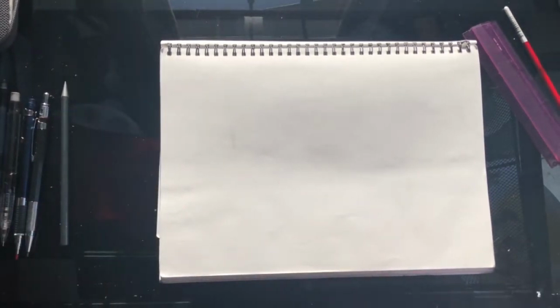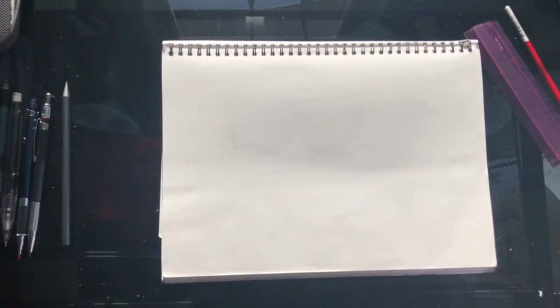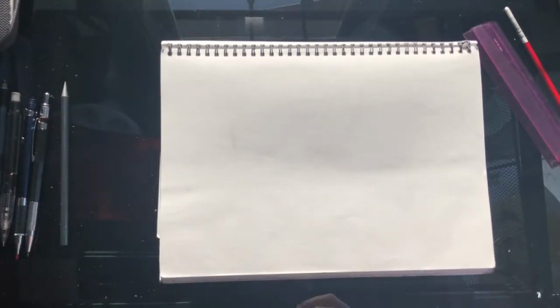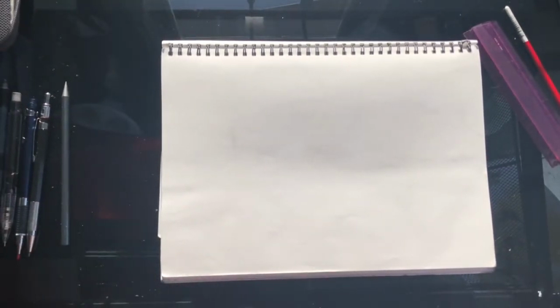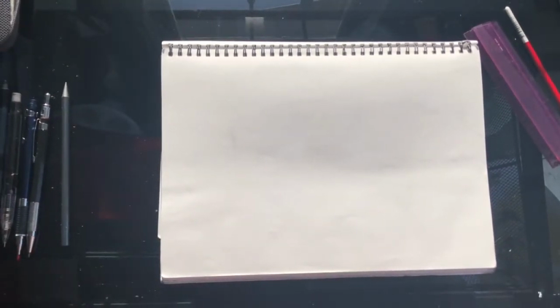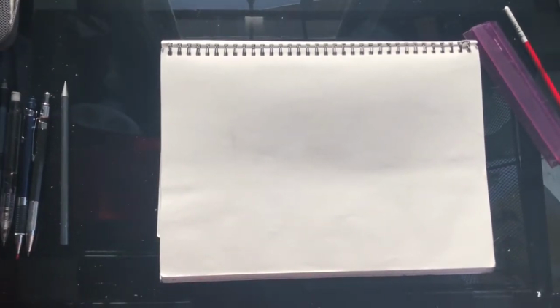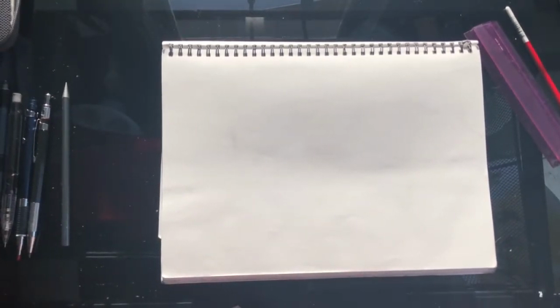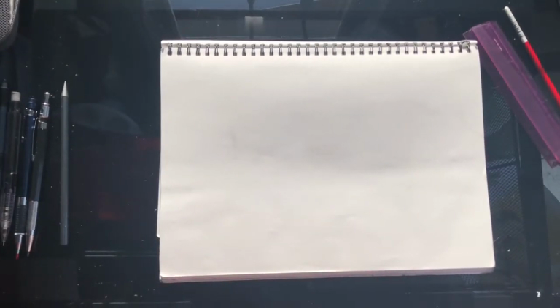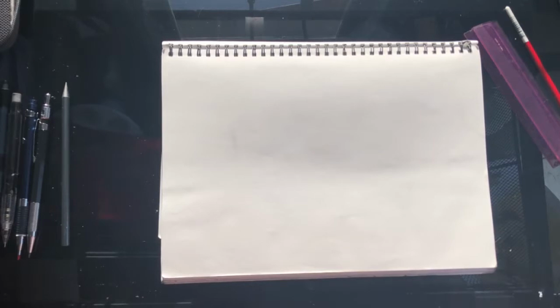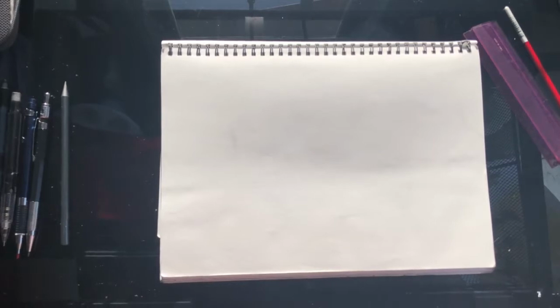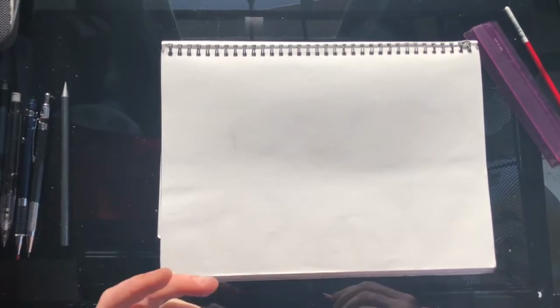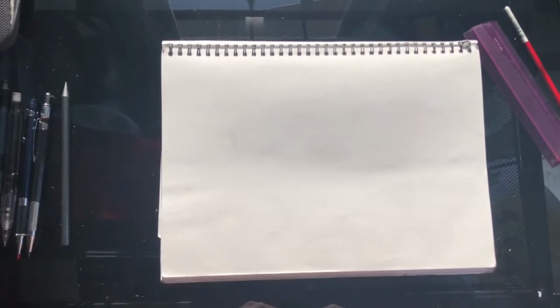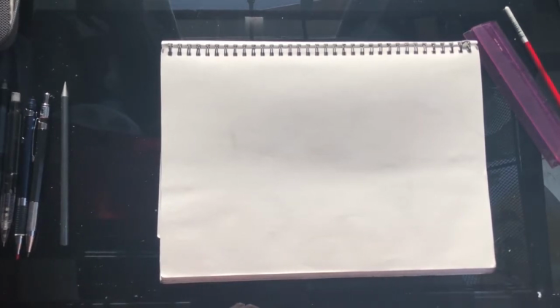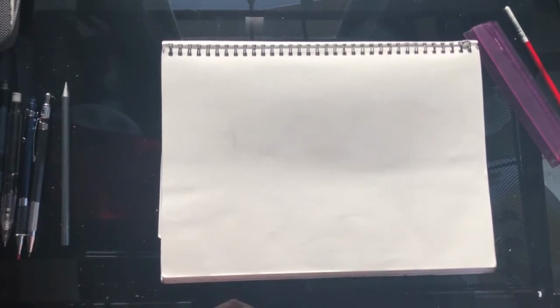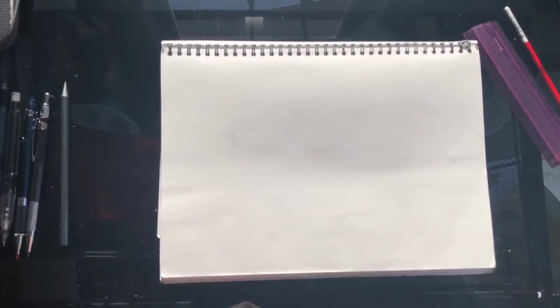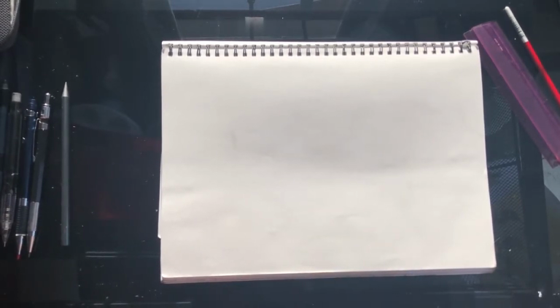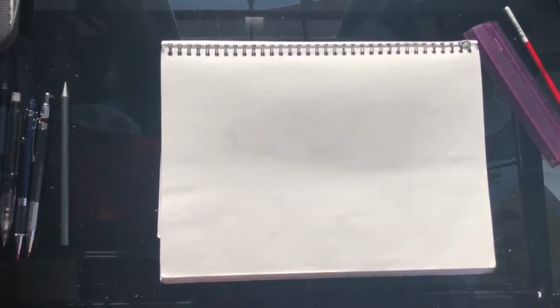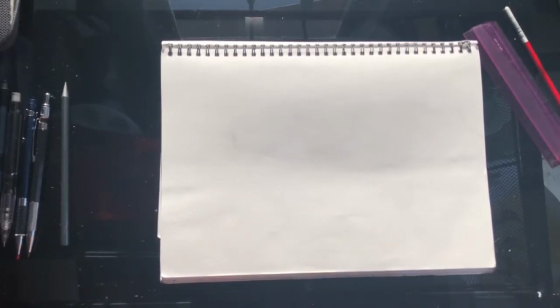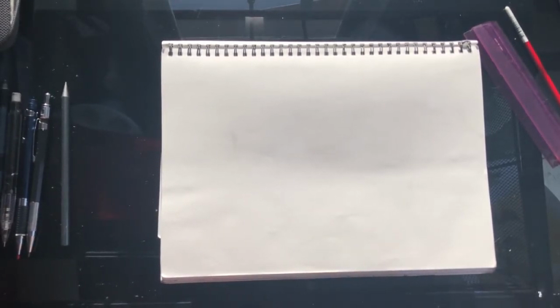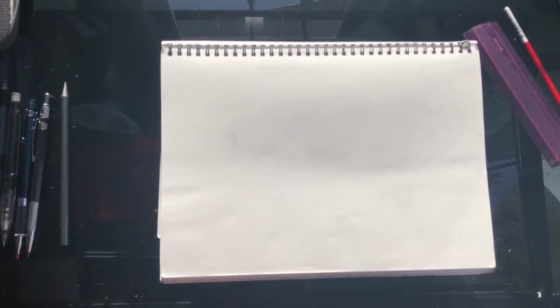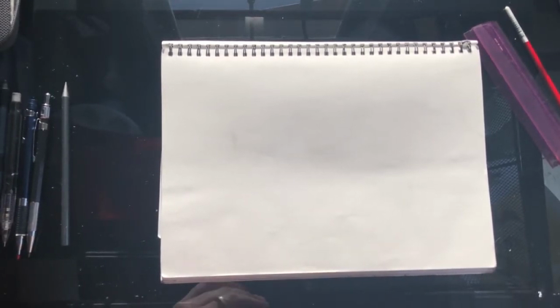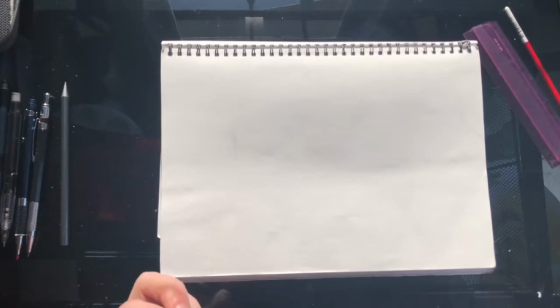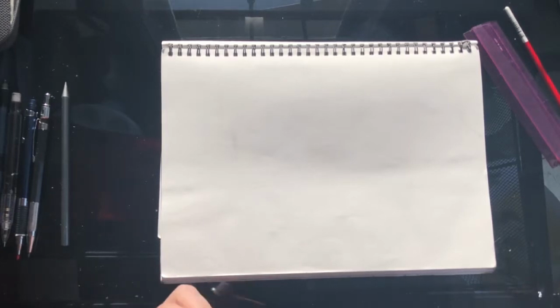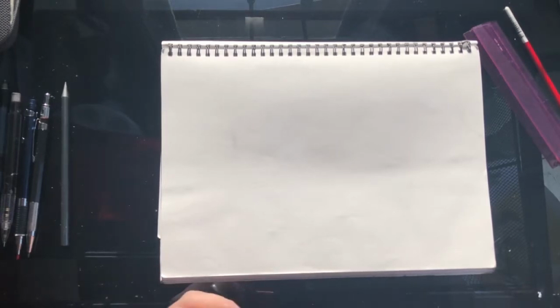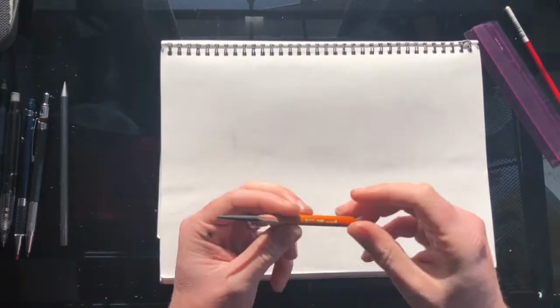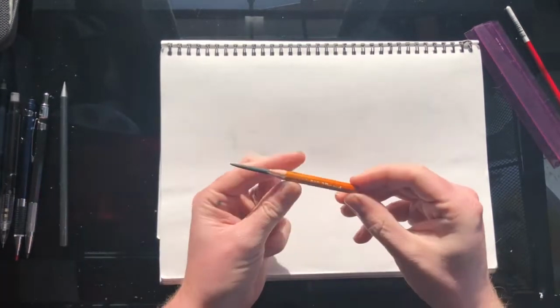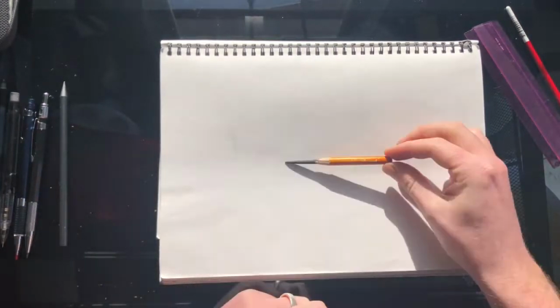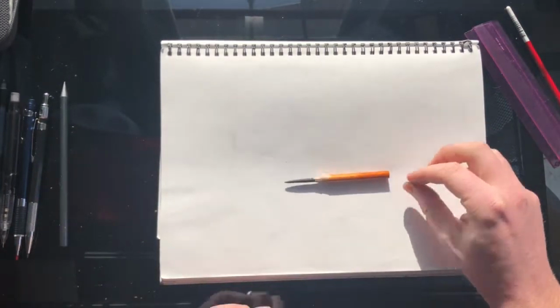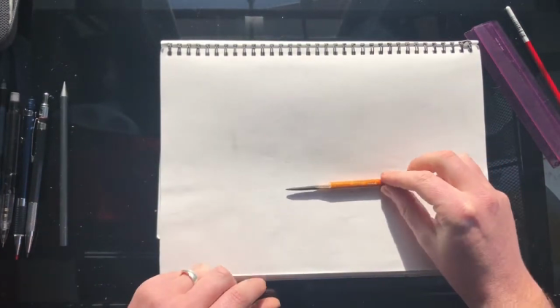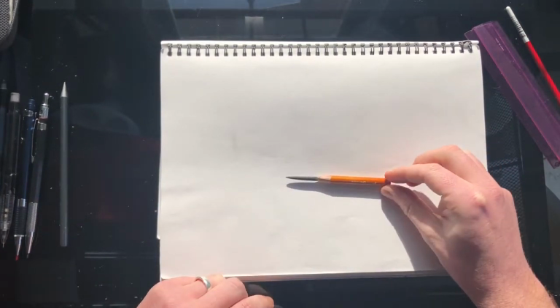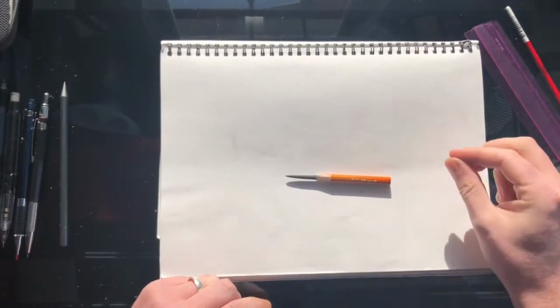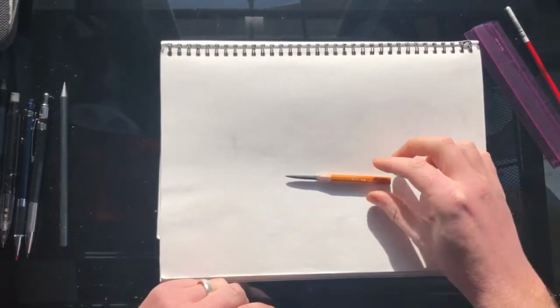This is just a quick video to show you the tools I use for making drawings before I decide to ink or color them. First off, I generally use a 2B charcoal pencil.